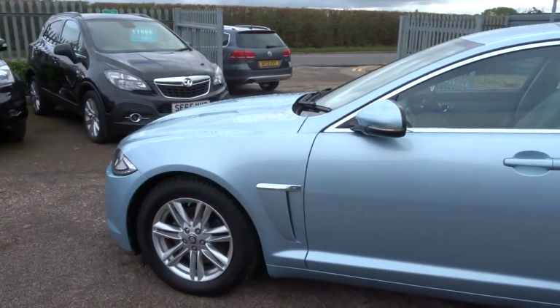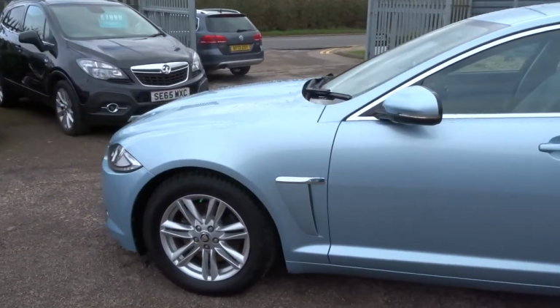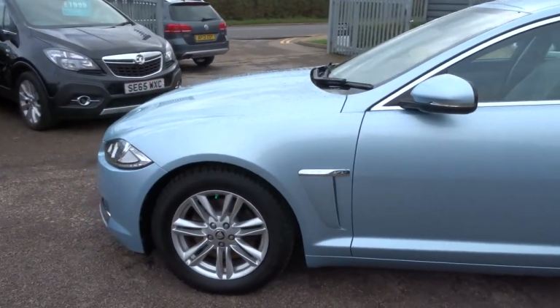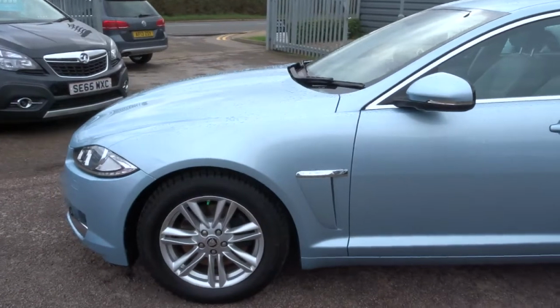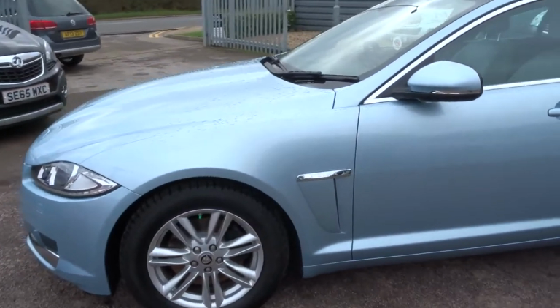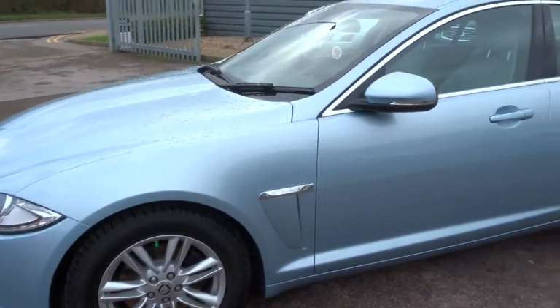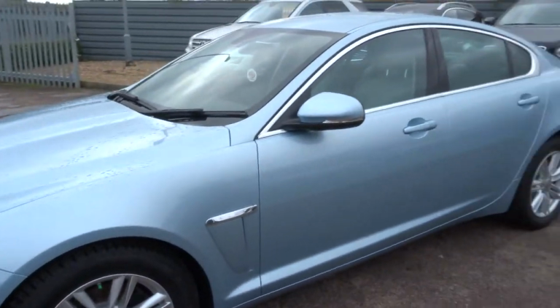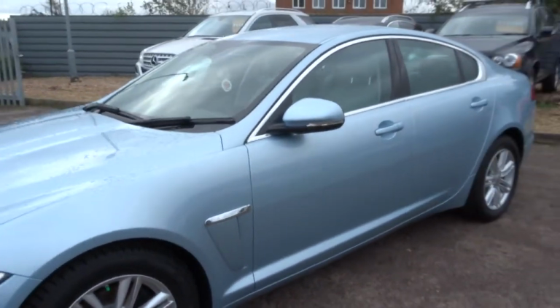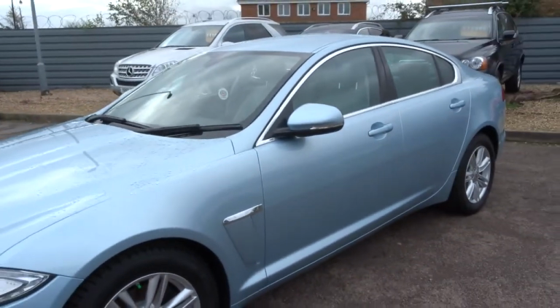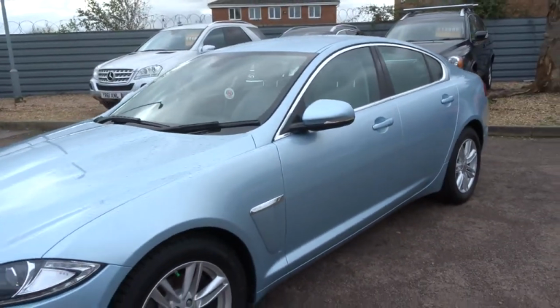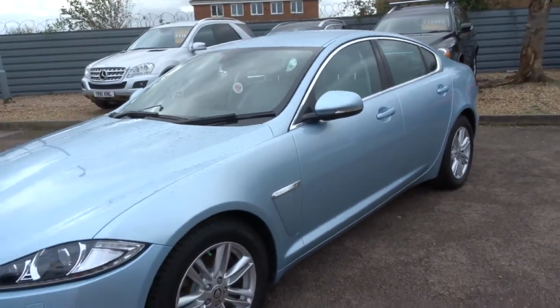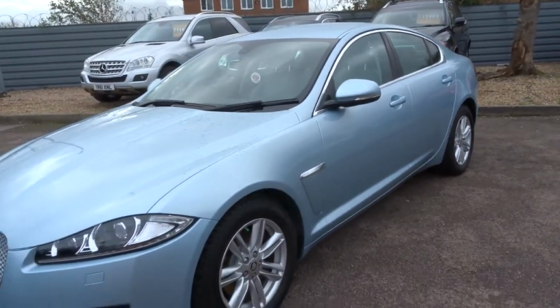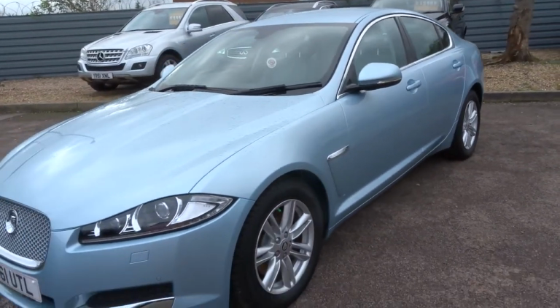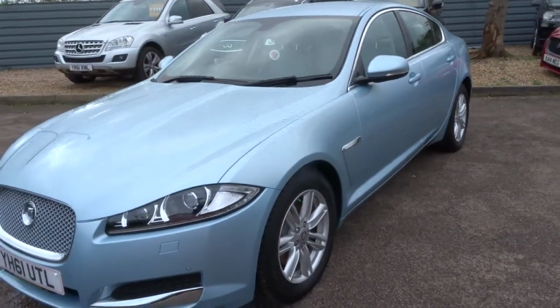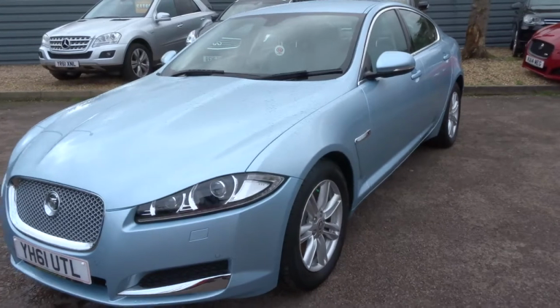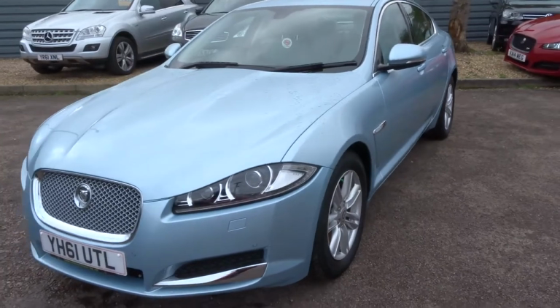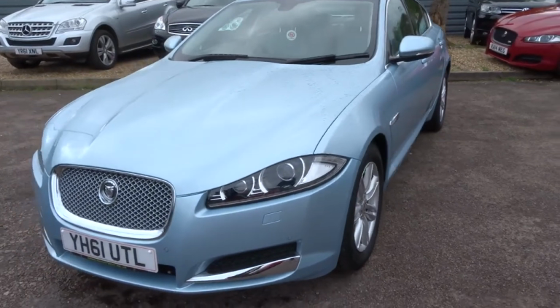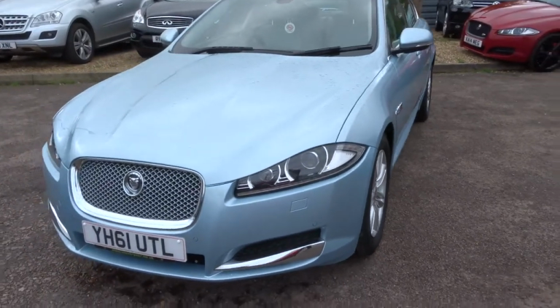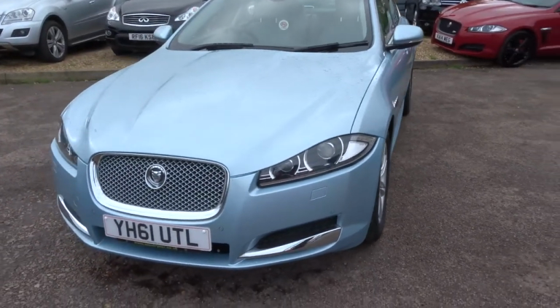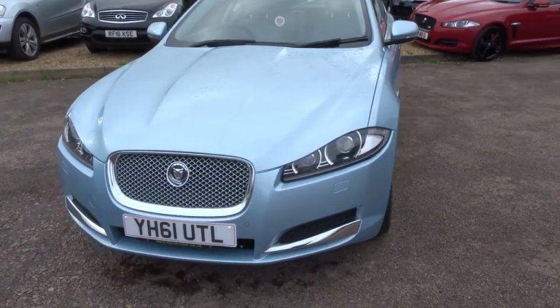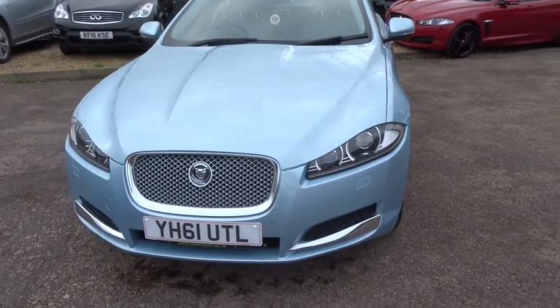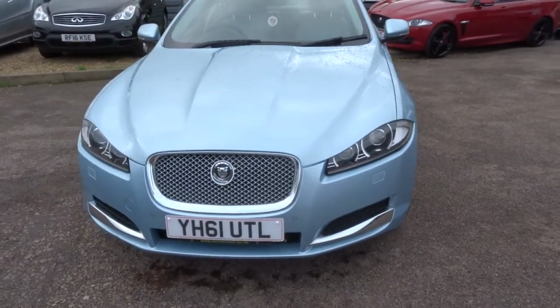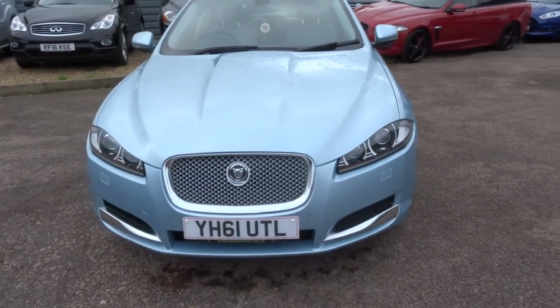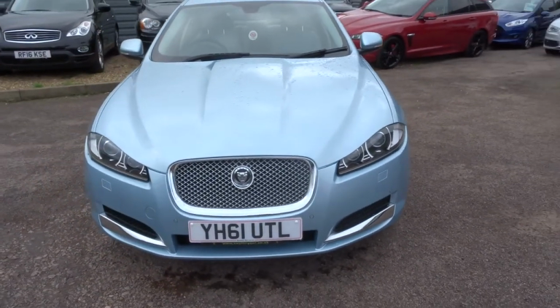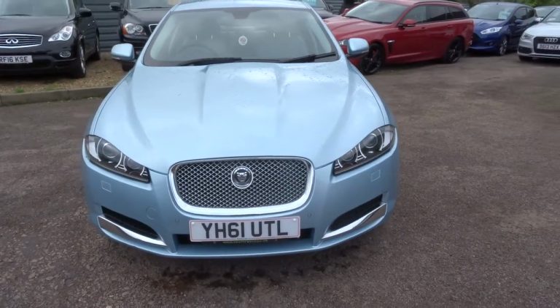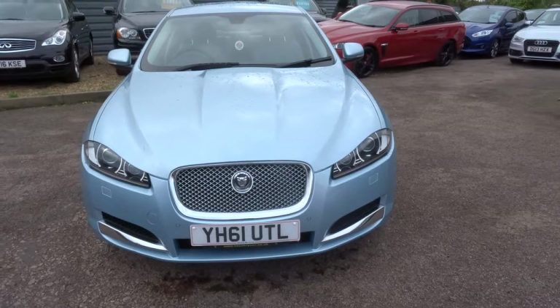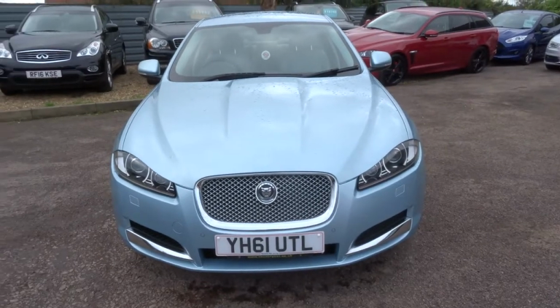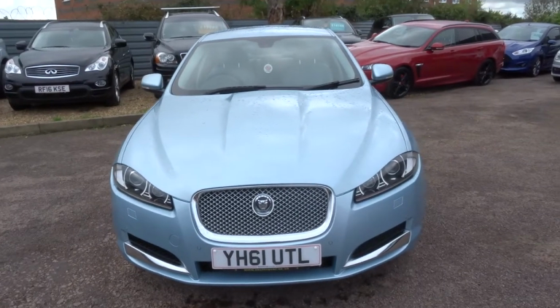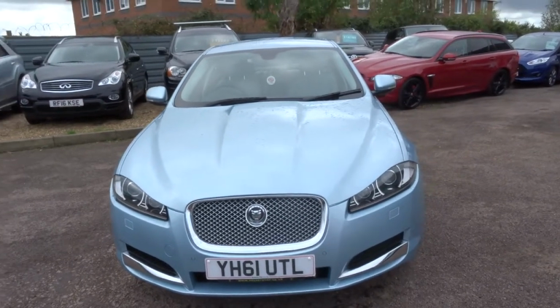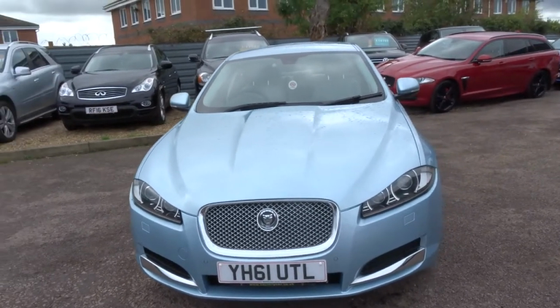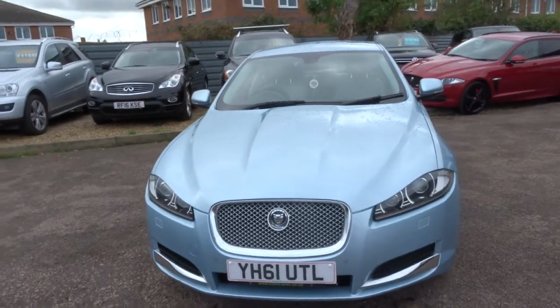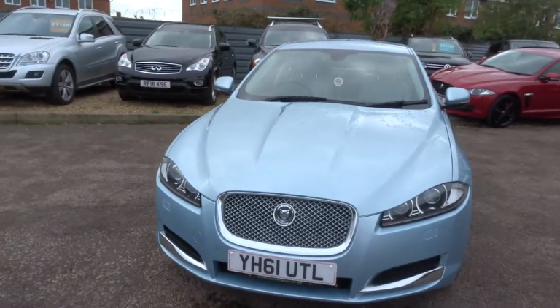There is plenty of spec on this car — I'd recommend having a look at it underneath the photos and video on our website at countrycar.co.uk. There are front sensors as well, and it's also got a reversing camera, Bluetooth, and satellite navigation.